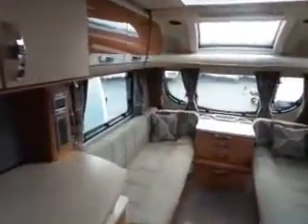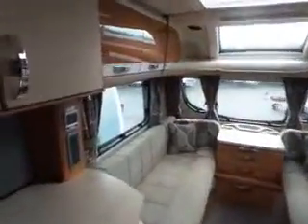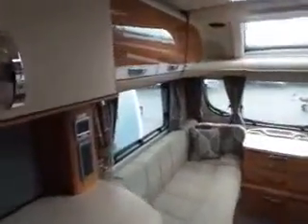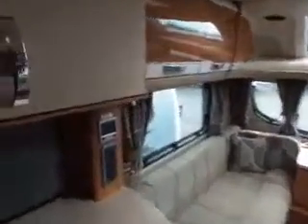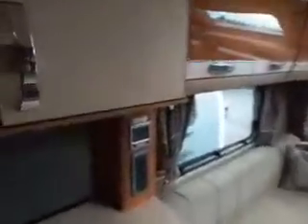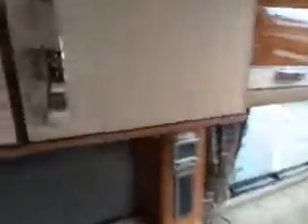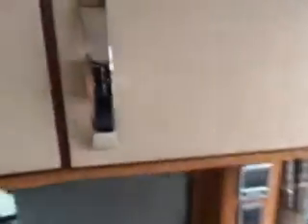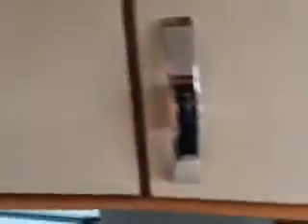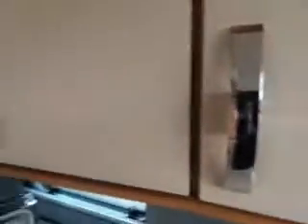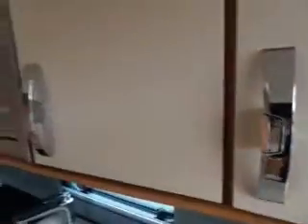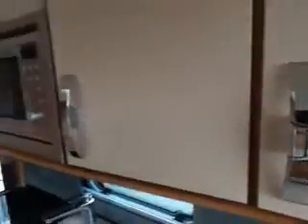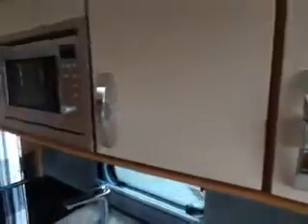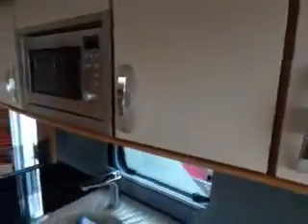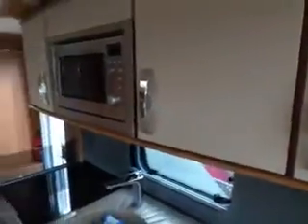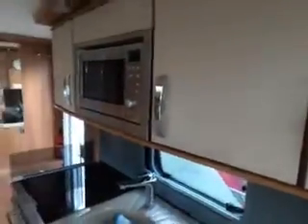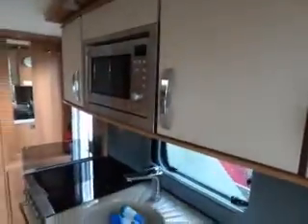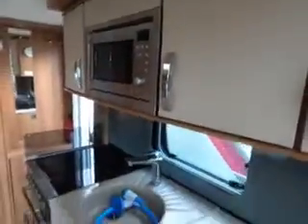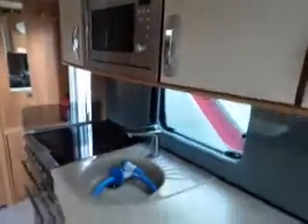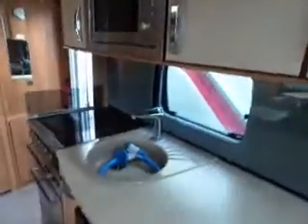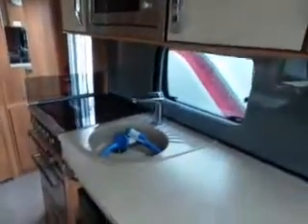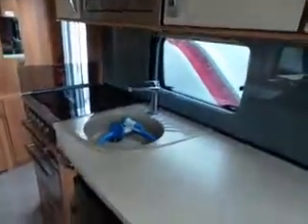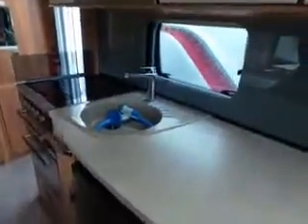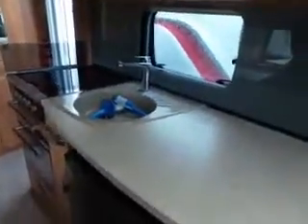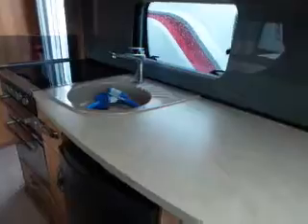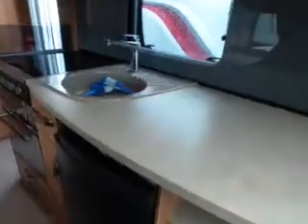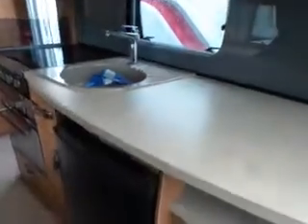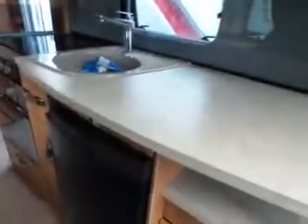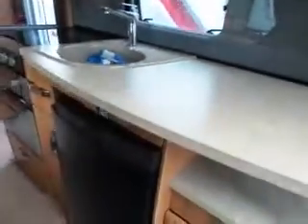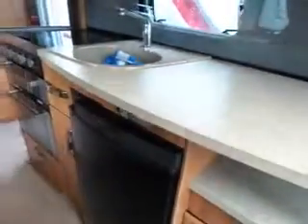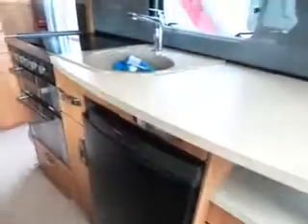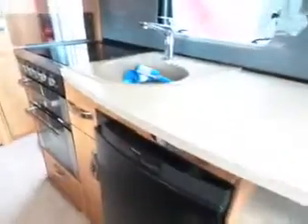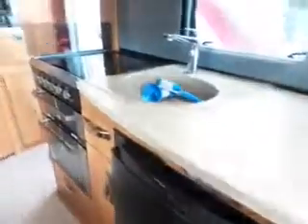Then if you look back to the left down the van, you've got a microwave, storage over the top, and you've got your kitchen area with your fridge and cooker.